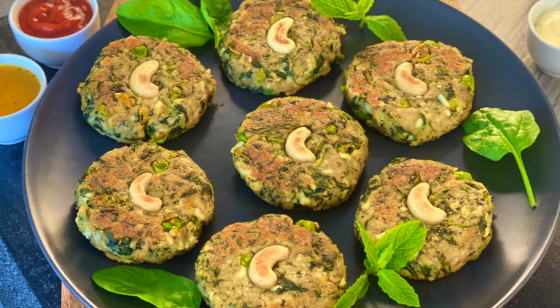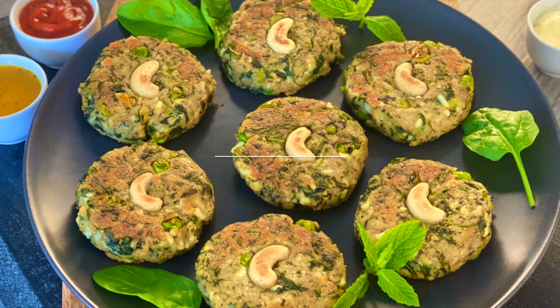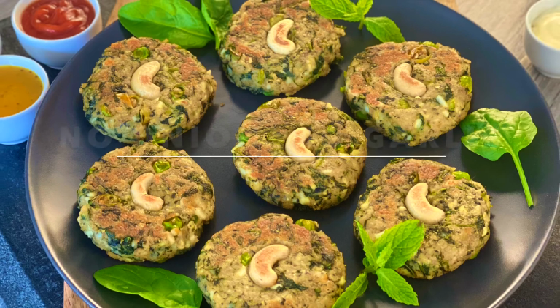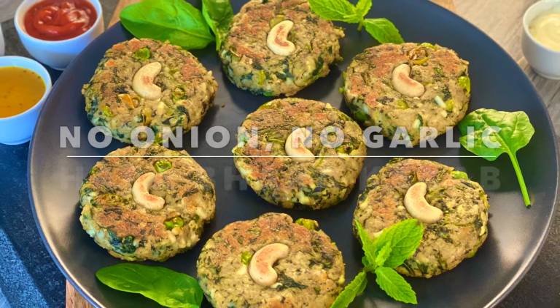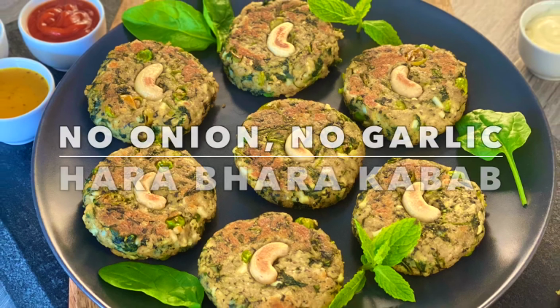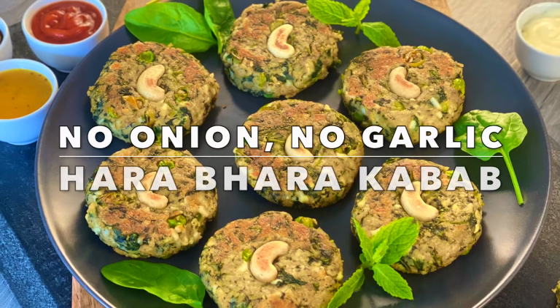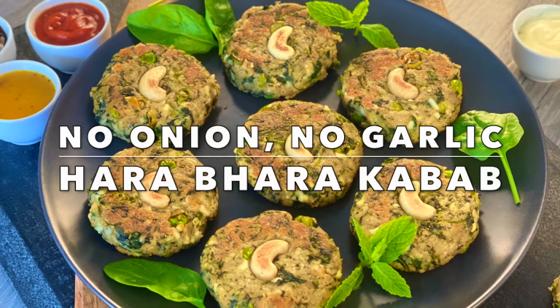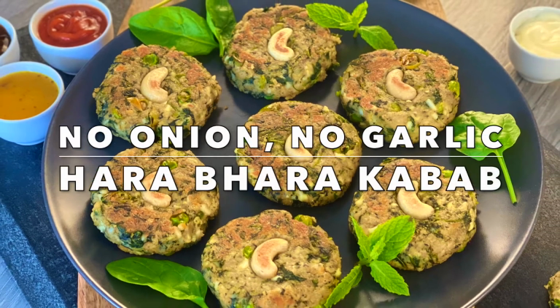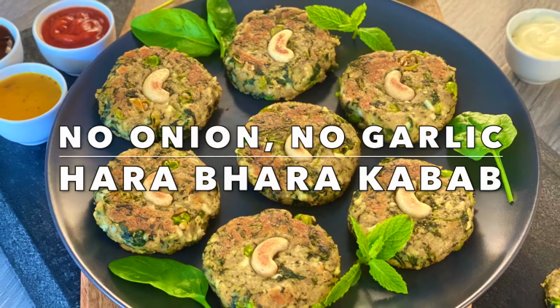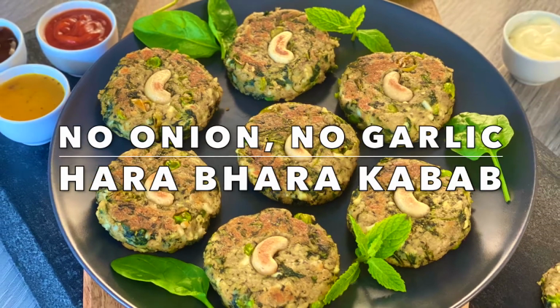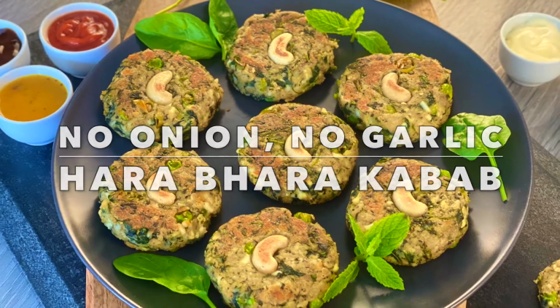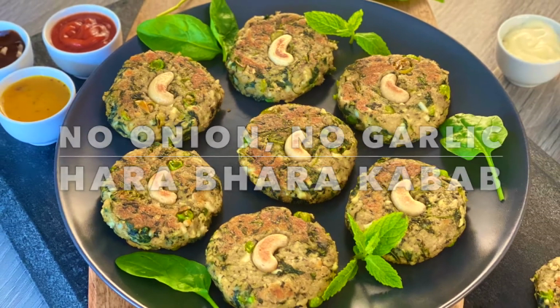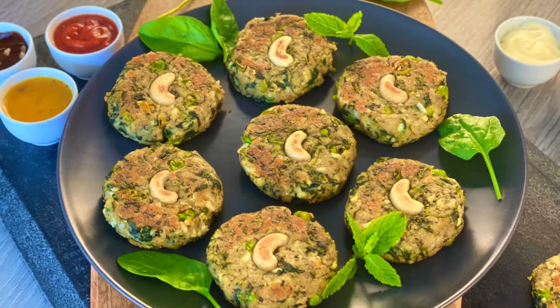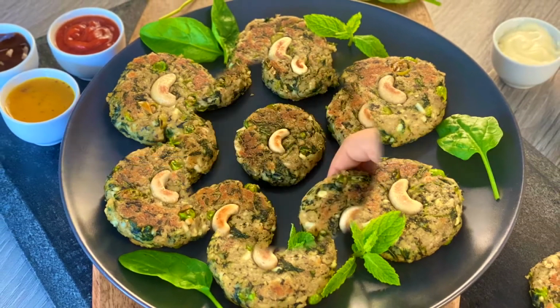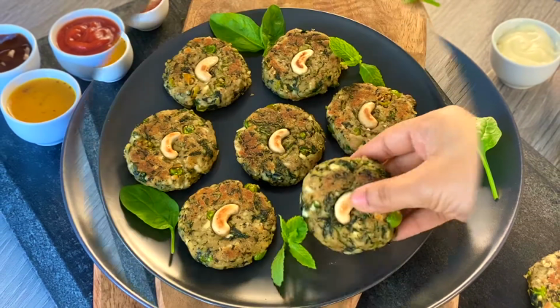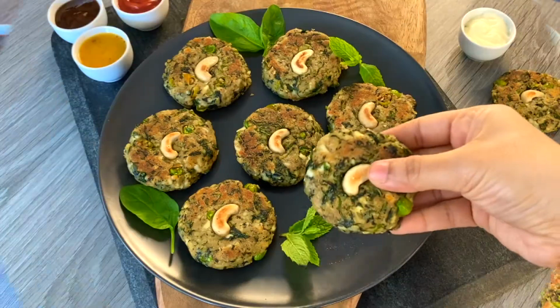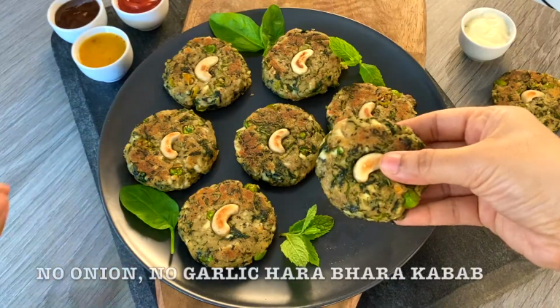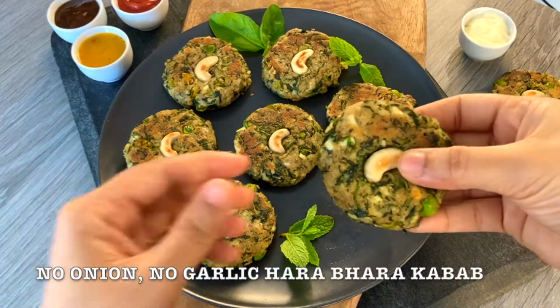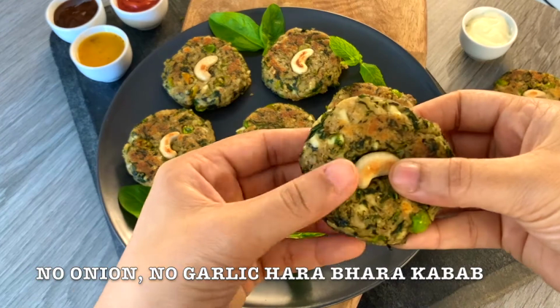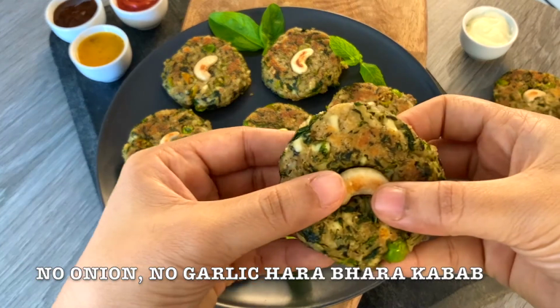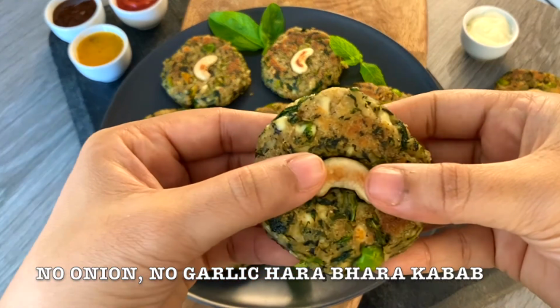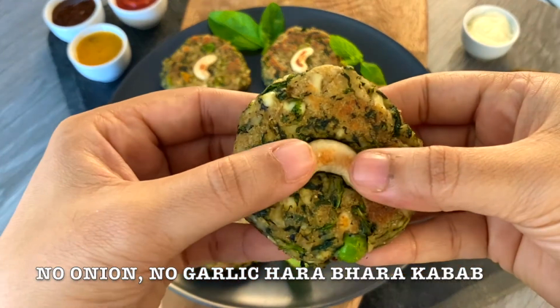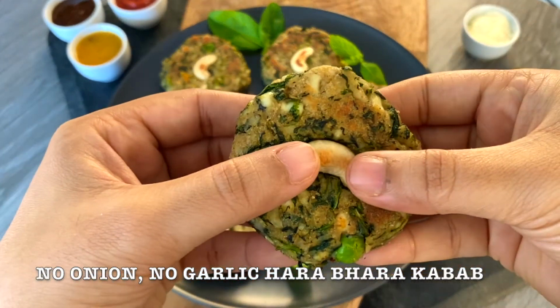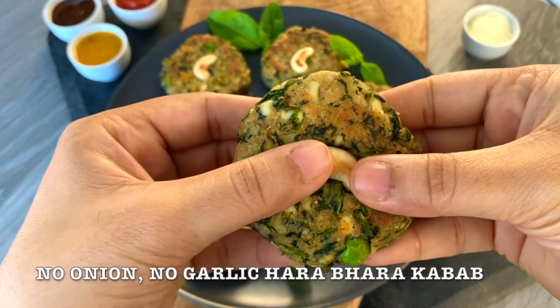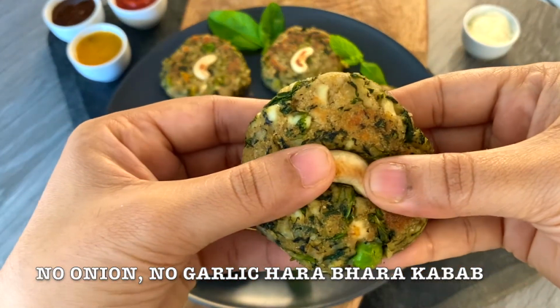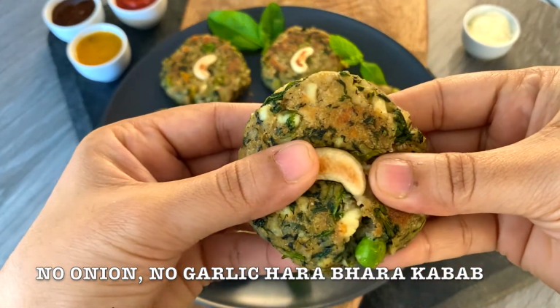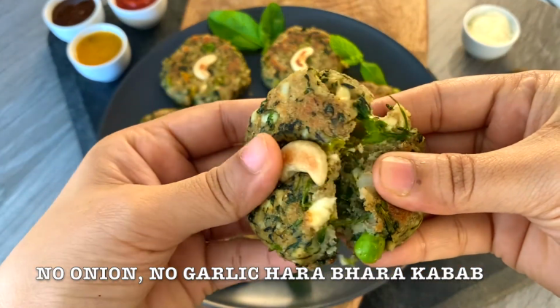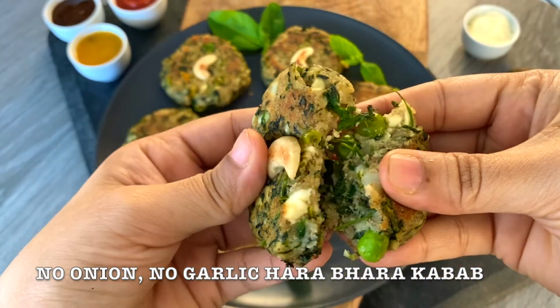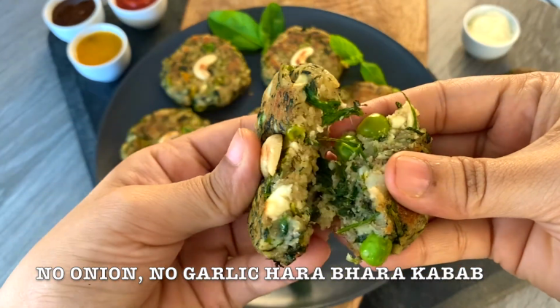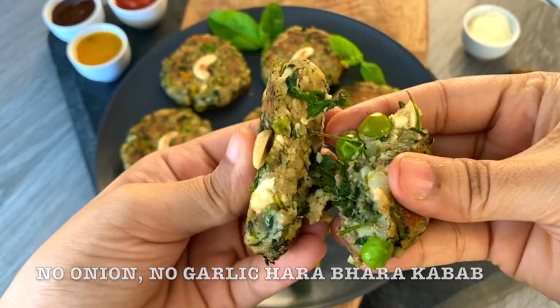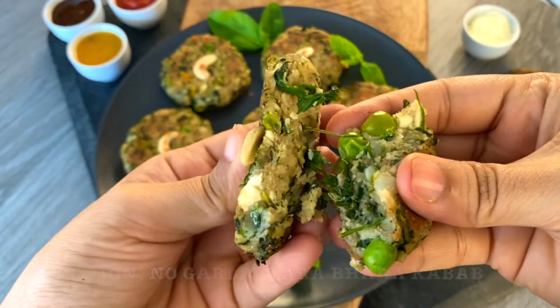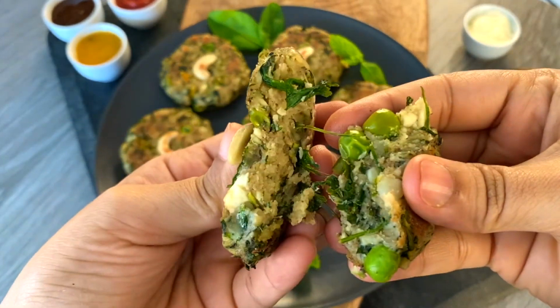Hi, hello, welcome to Anandi's Cuisine. Today's recipe: Harabhara Kebabs are without onion or garlic.